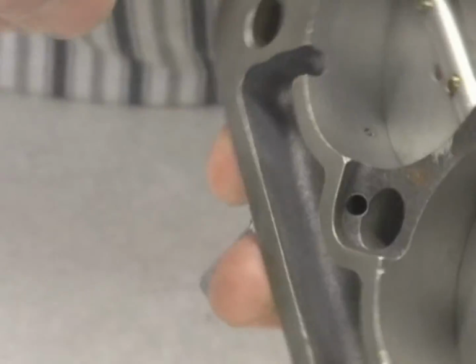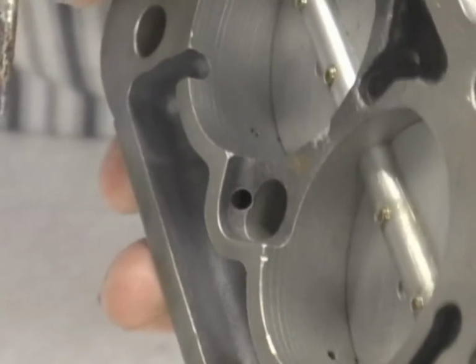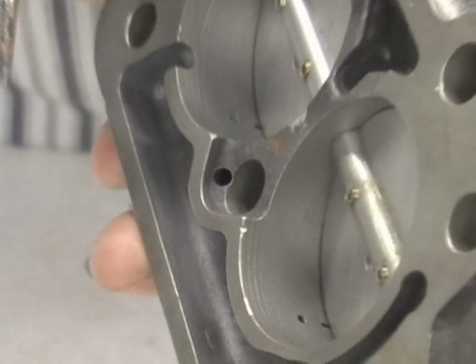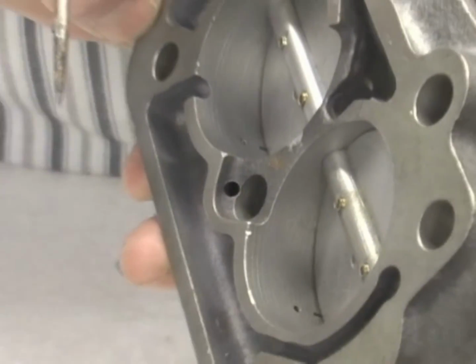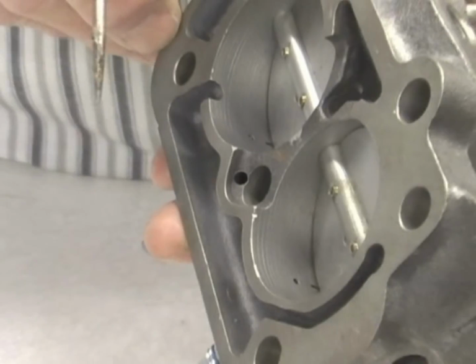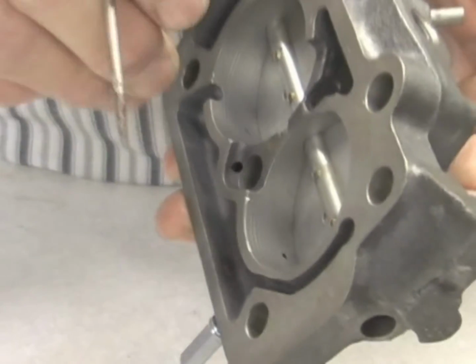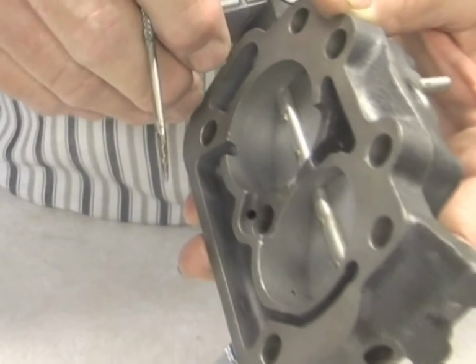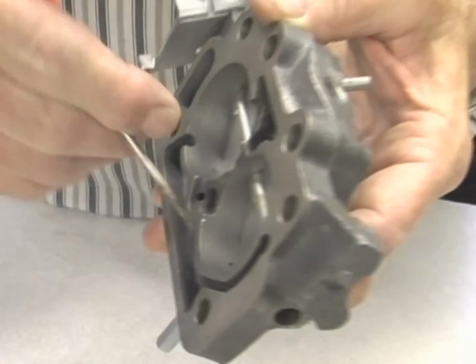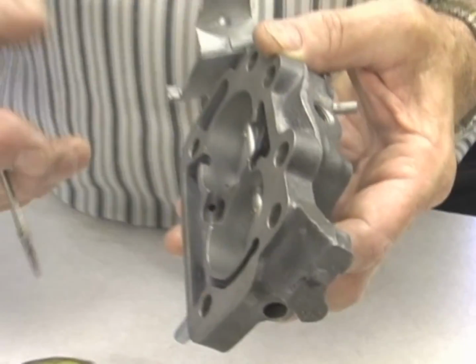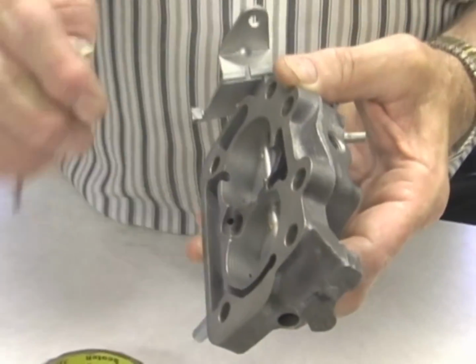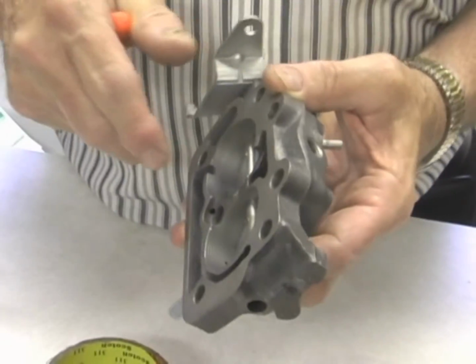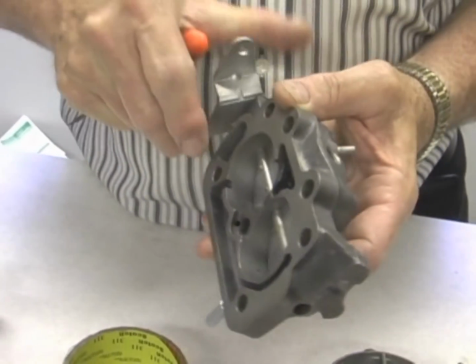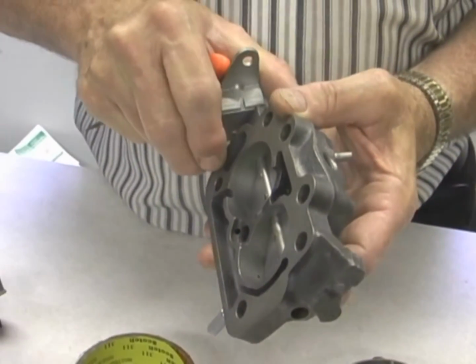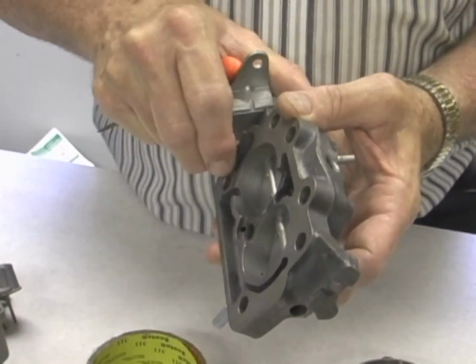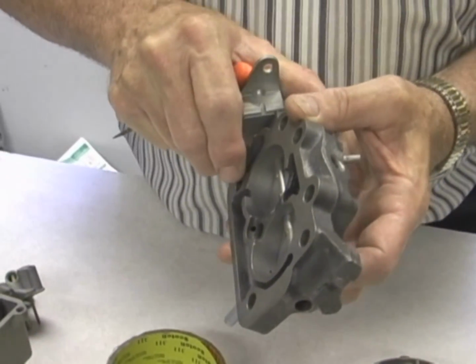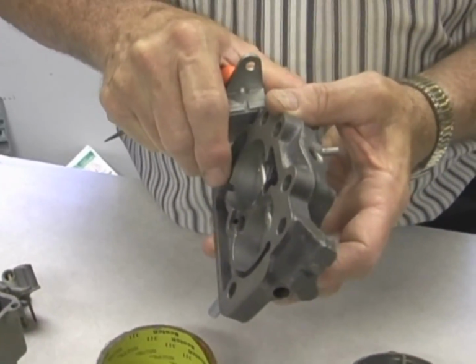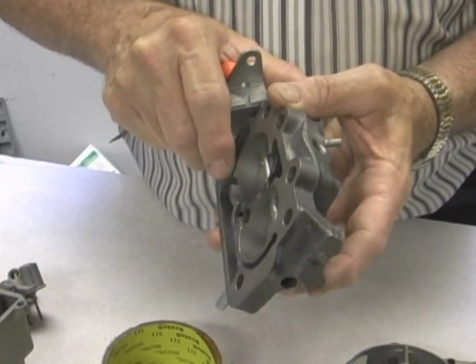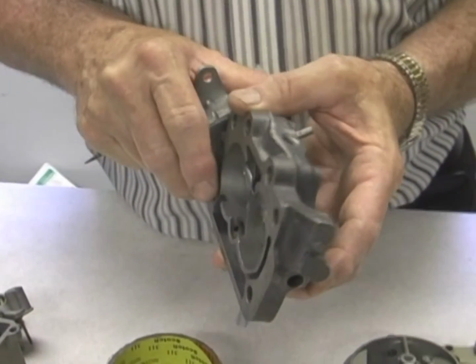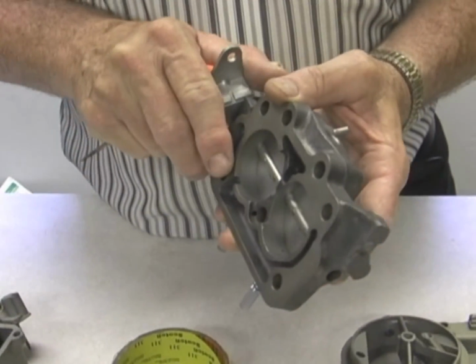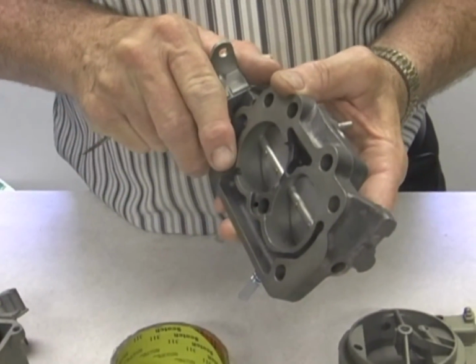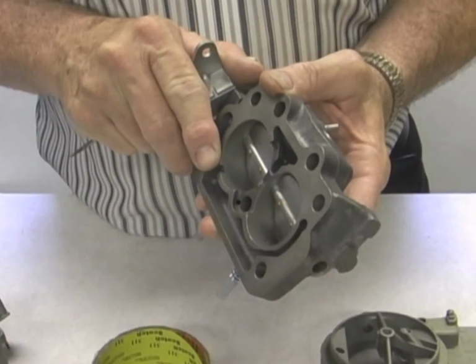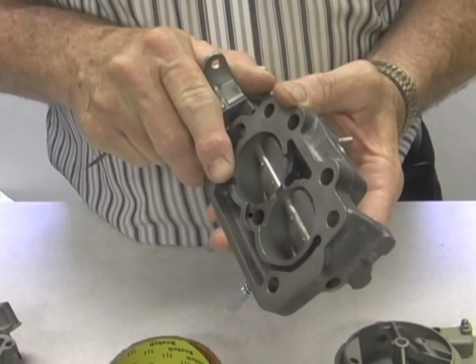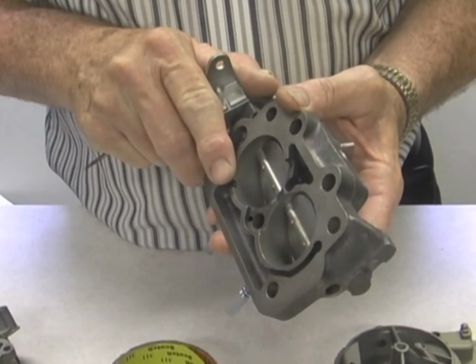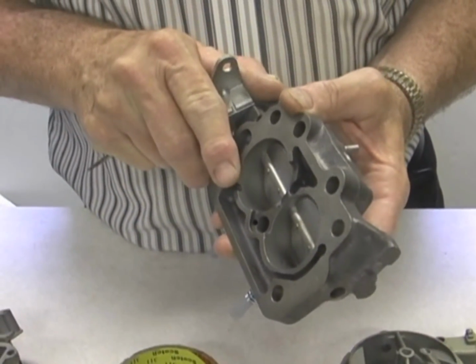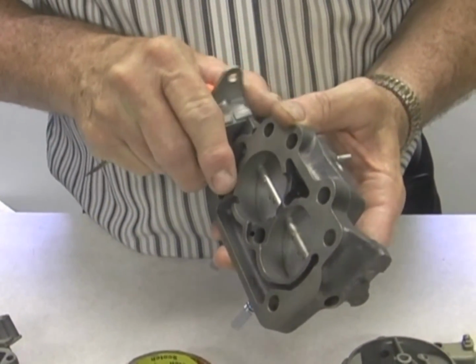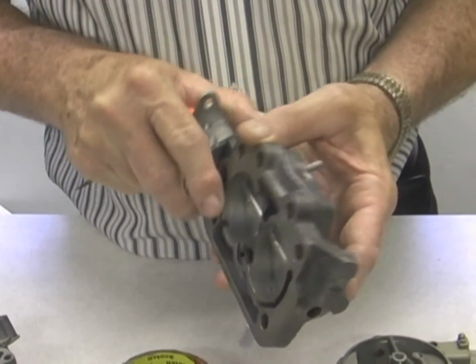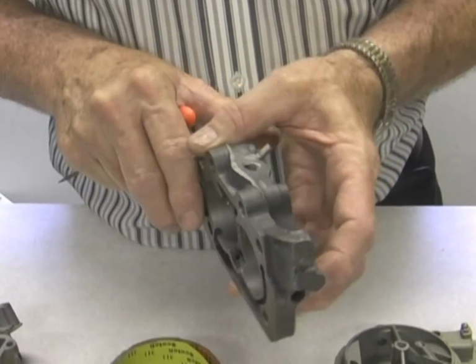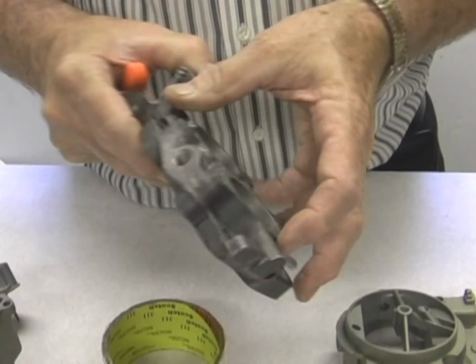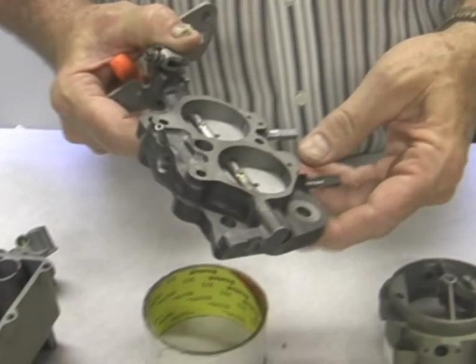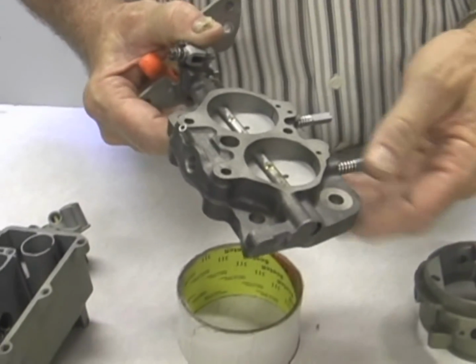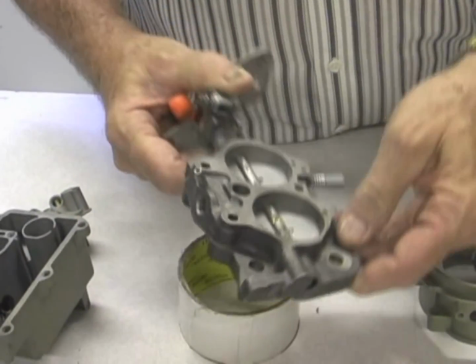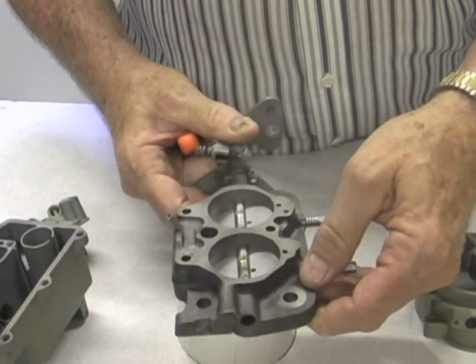You want to be idling off your idle mixture screws. Sometimes if you can't get enough fuel, then you adjust the throttle blades too far open and you're really not on your idle circuit anymore, and then you get a lag when you transition.